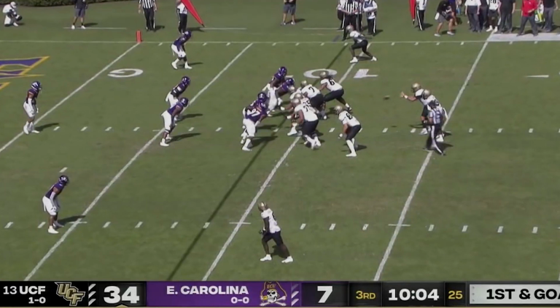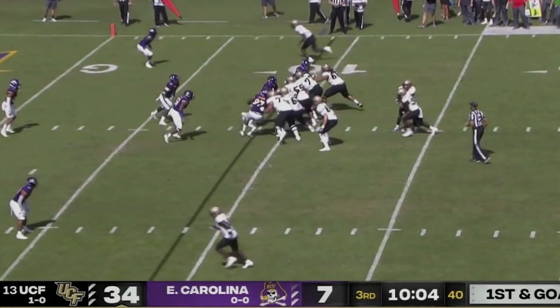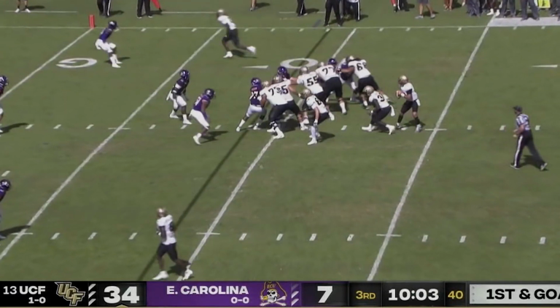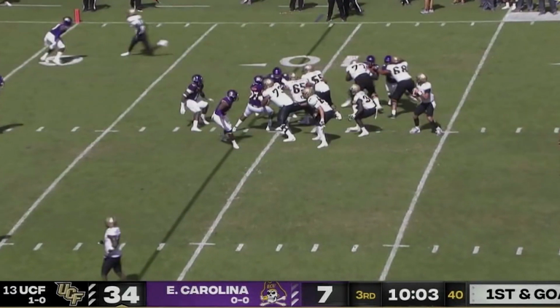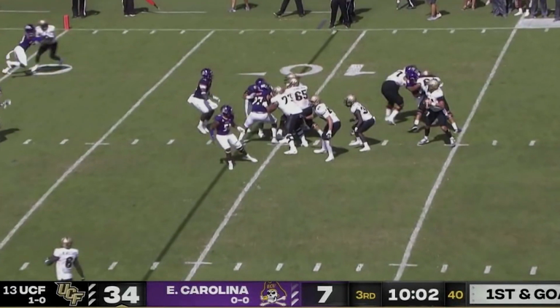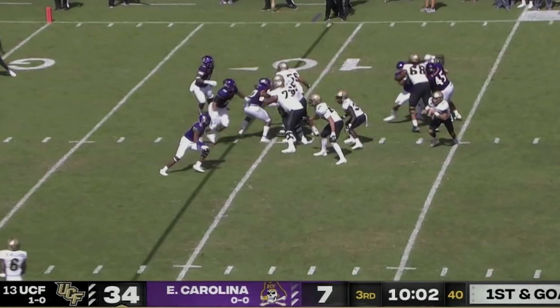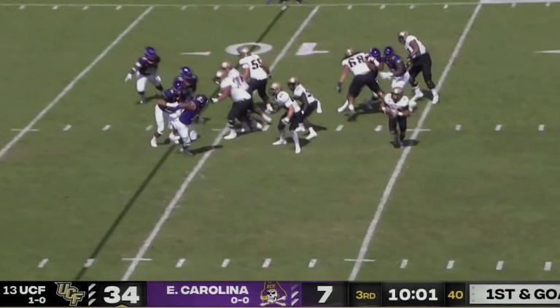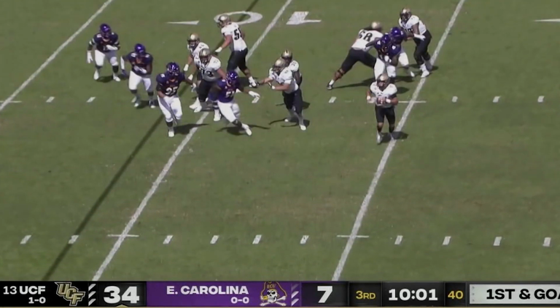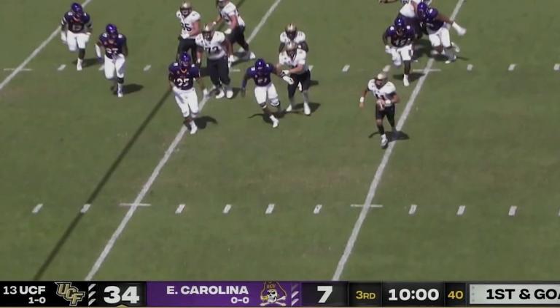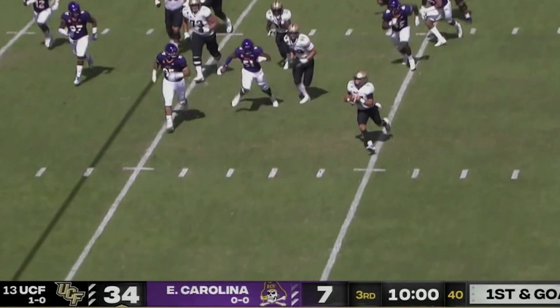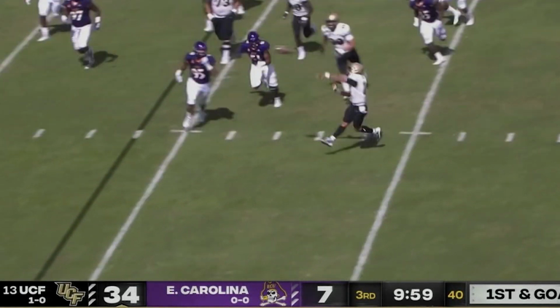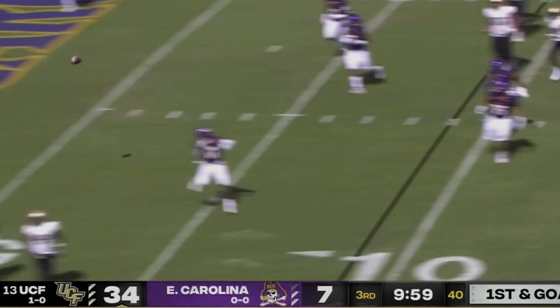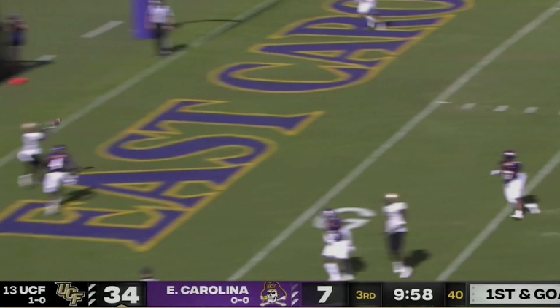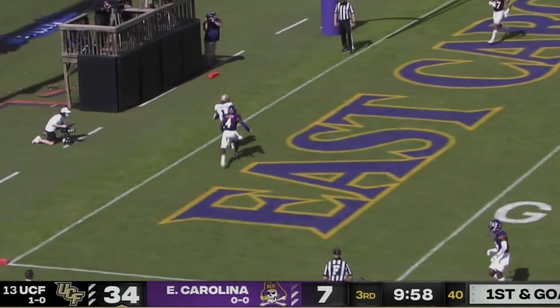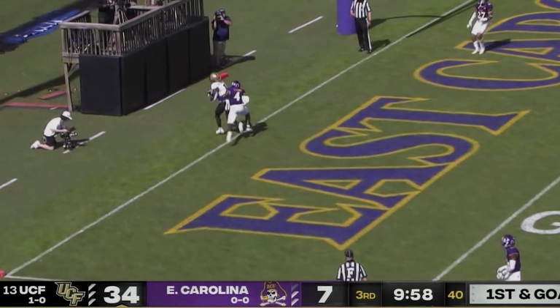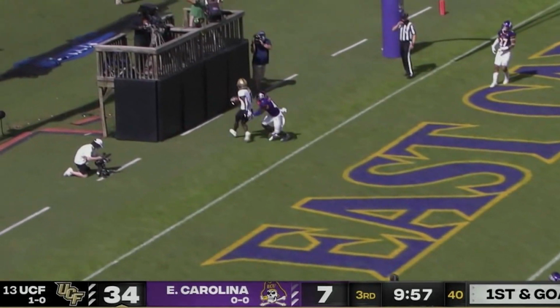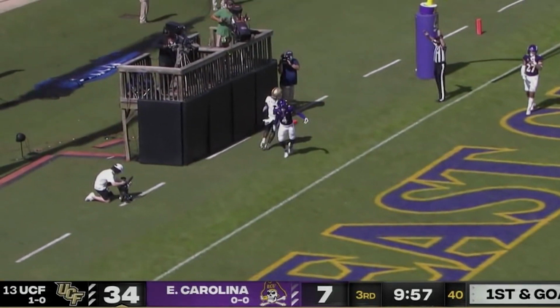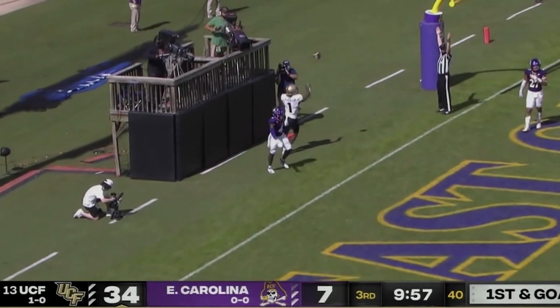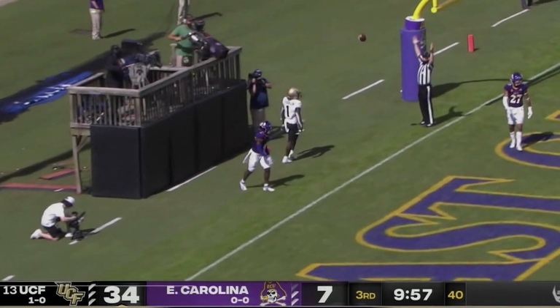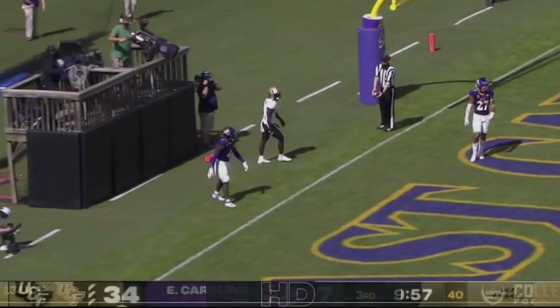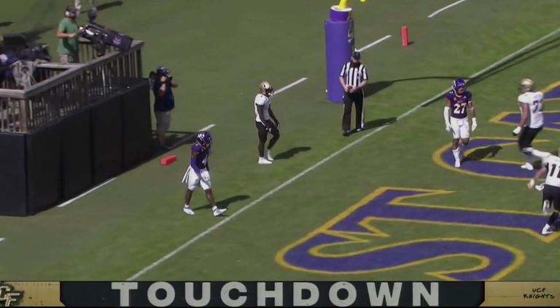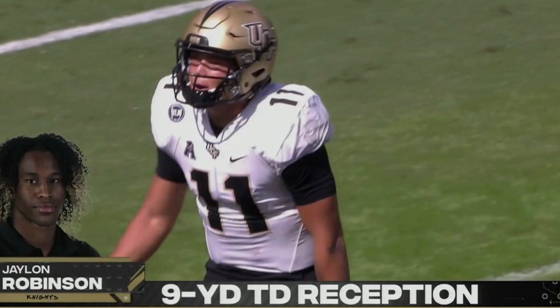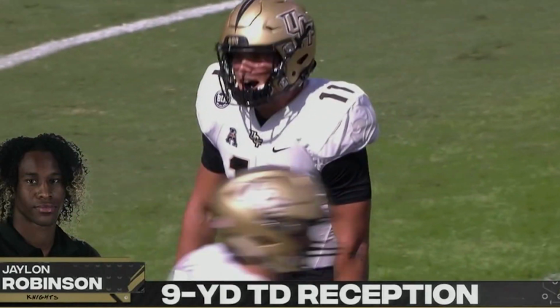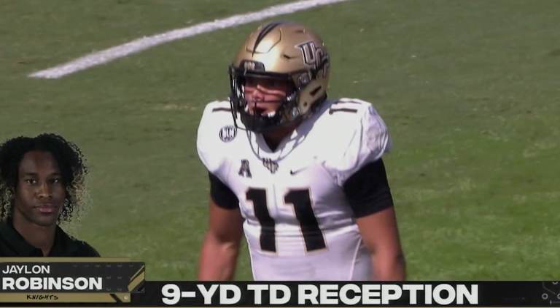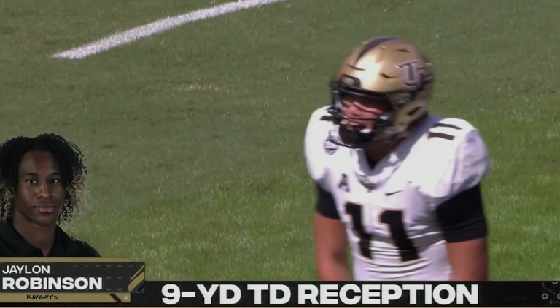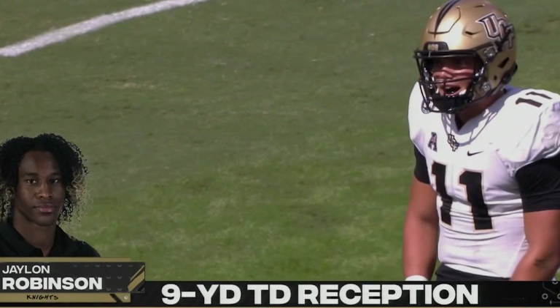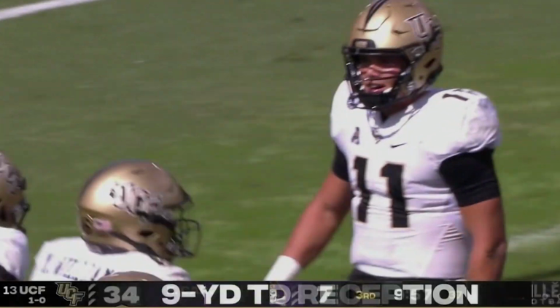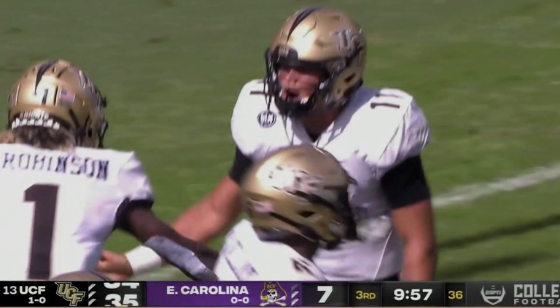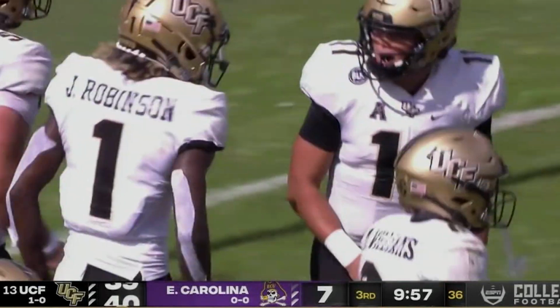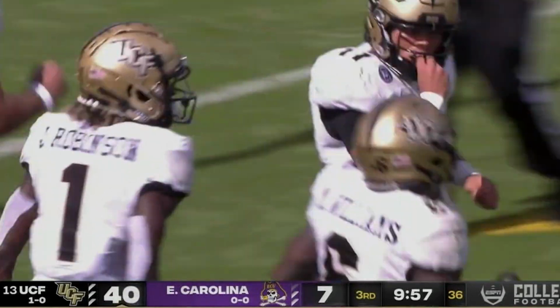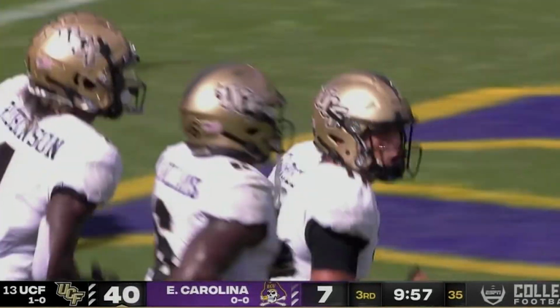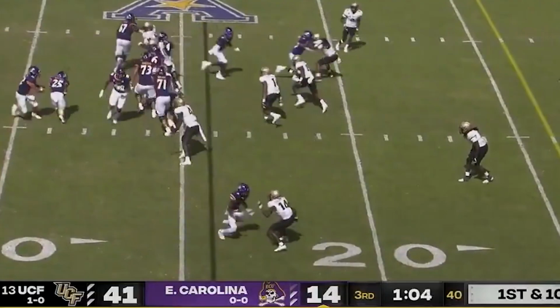Dylan back, rolling out, still looking near side — he'll throw to the end zone, caught, touchdown, Jalen Robinson! Dylan Gabriel rolling out to his left finds Flash open for a touchdown — a 10-yard strike, and the Knights go on top, 40-7.